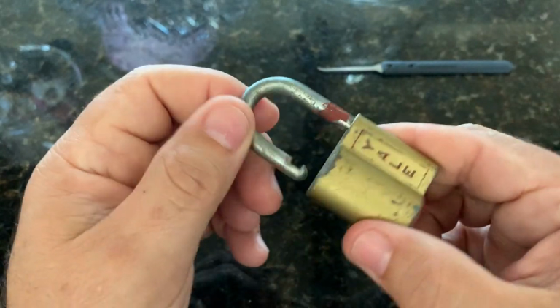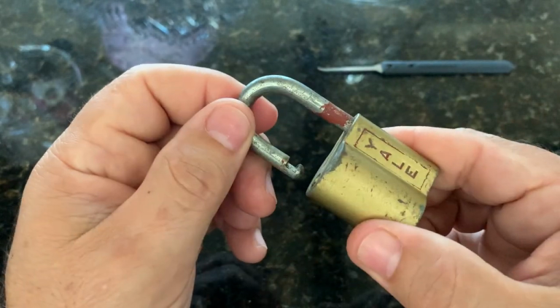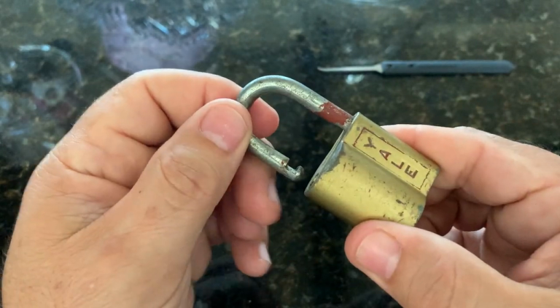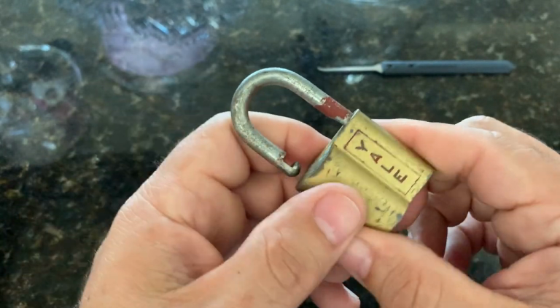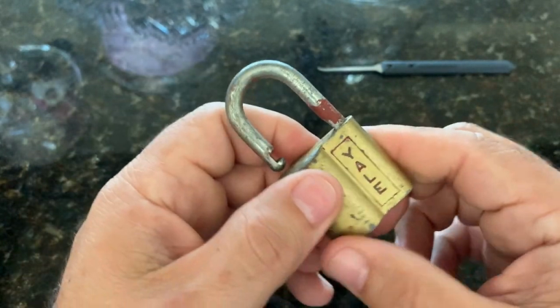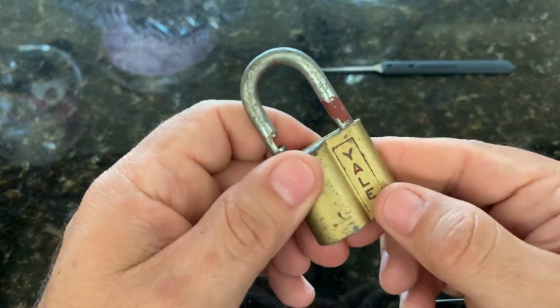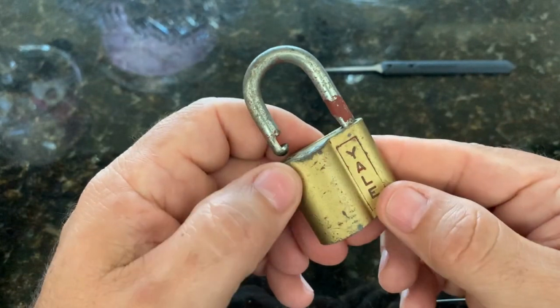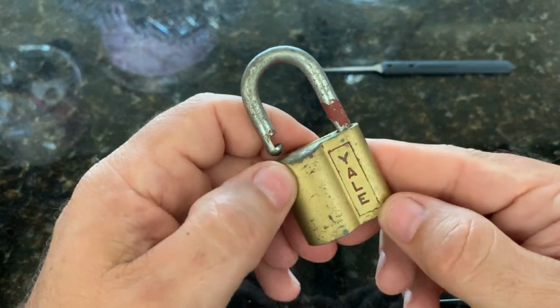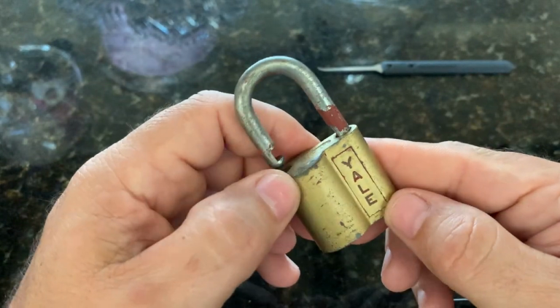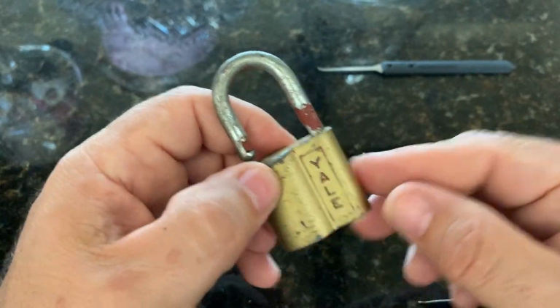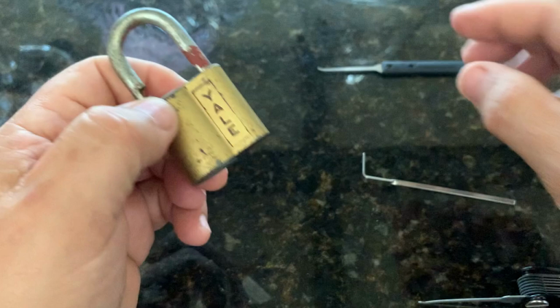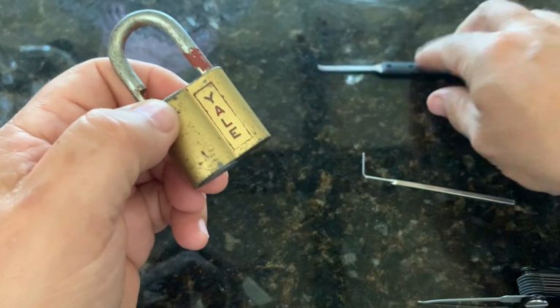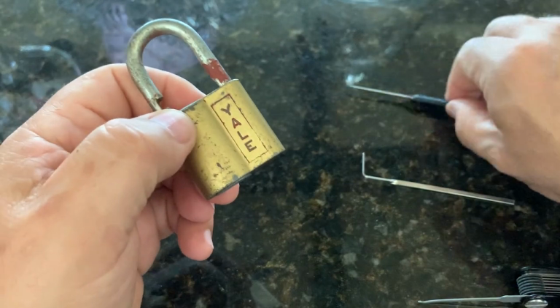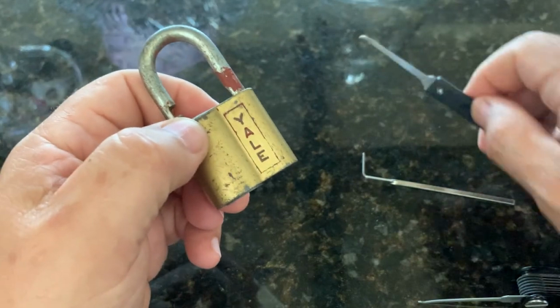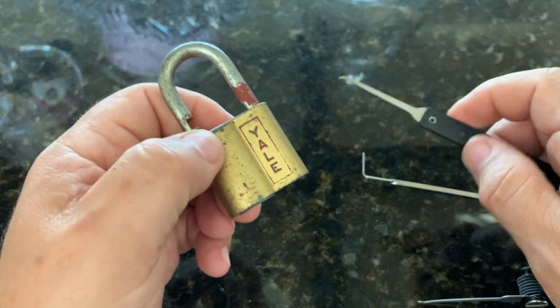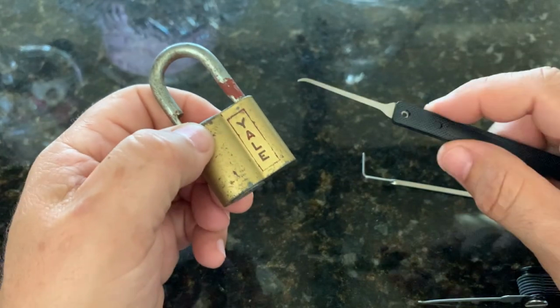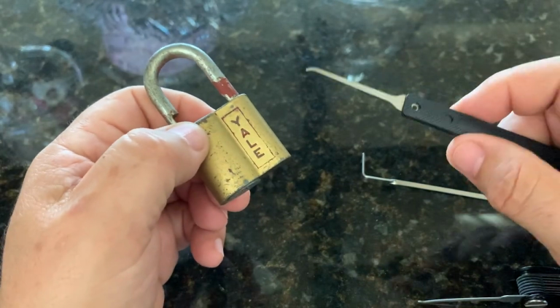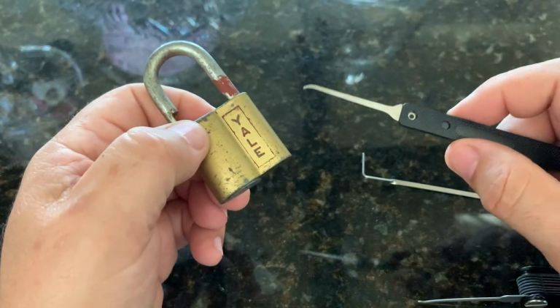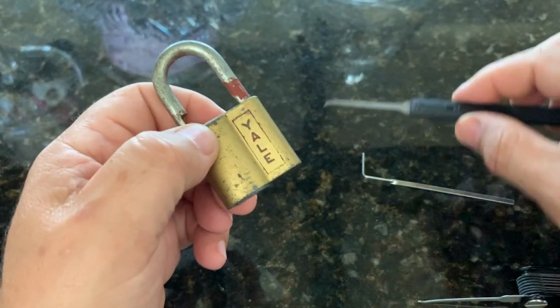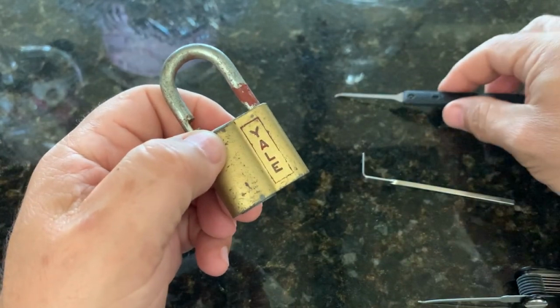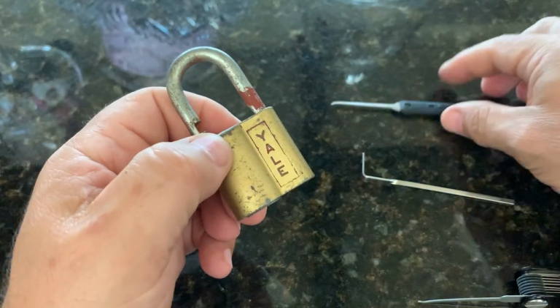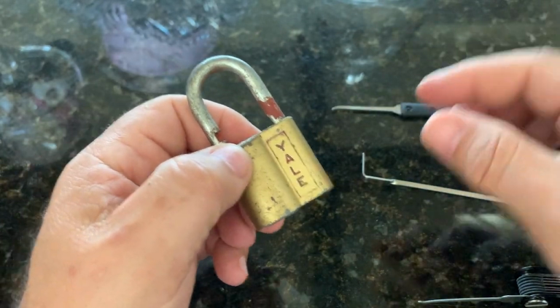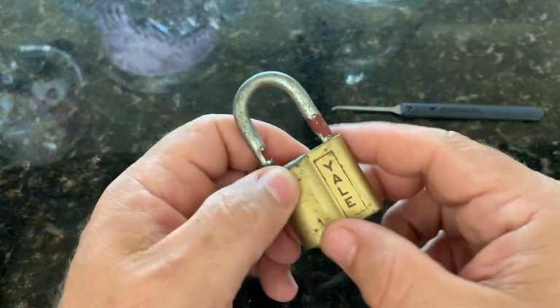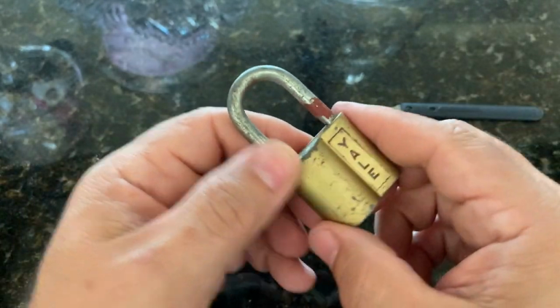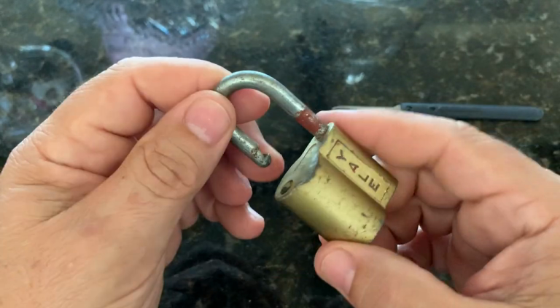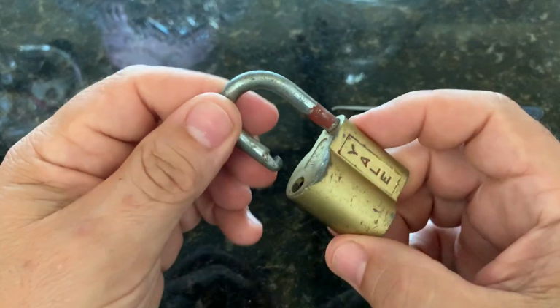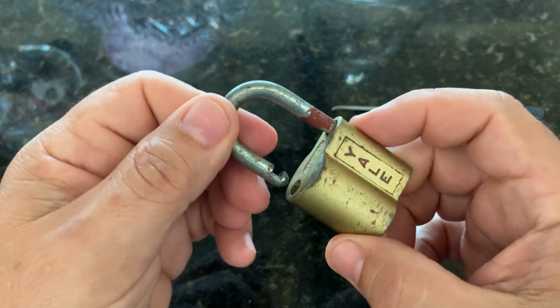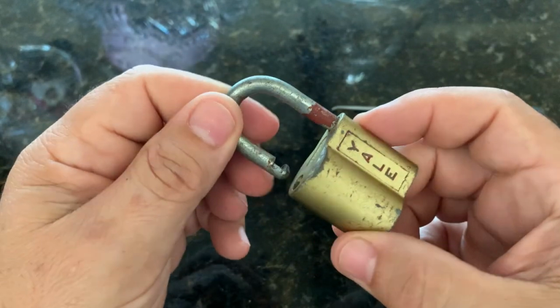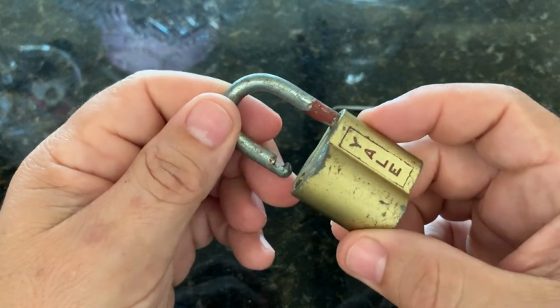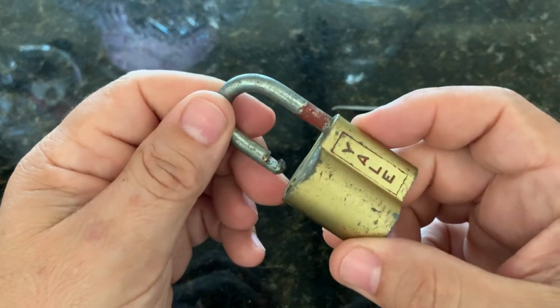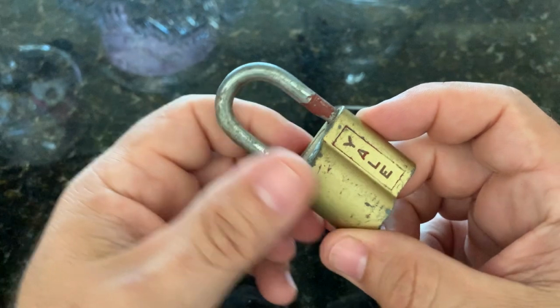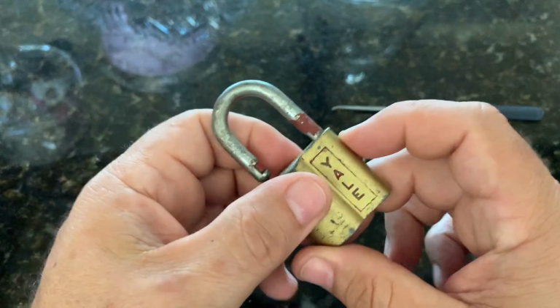So that's it, that's all I have for you today. If you're looking for some lock-picking kits, I'll put links in the description. And otherwise, as always, have a great day.